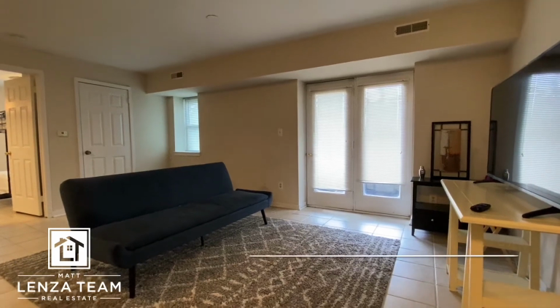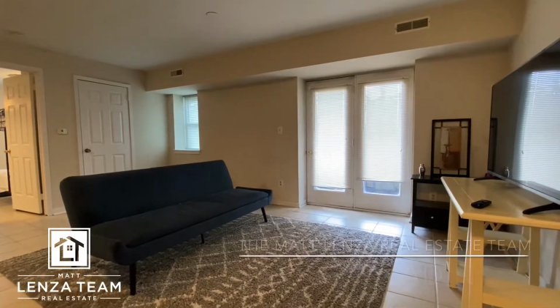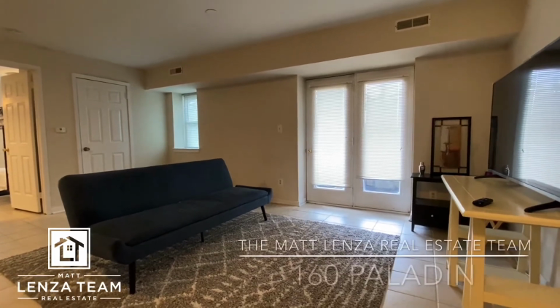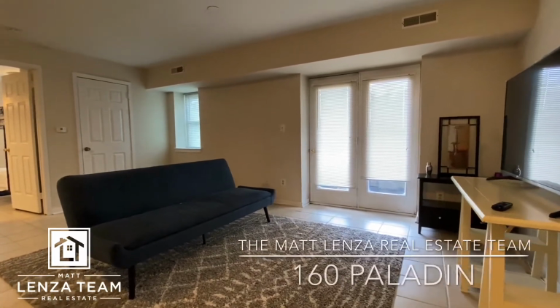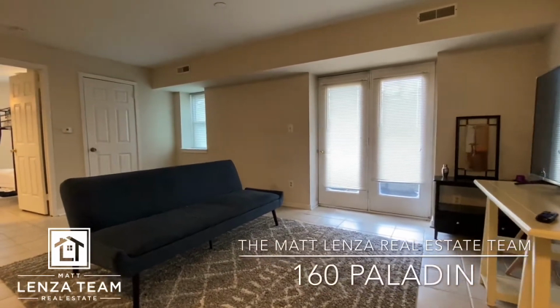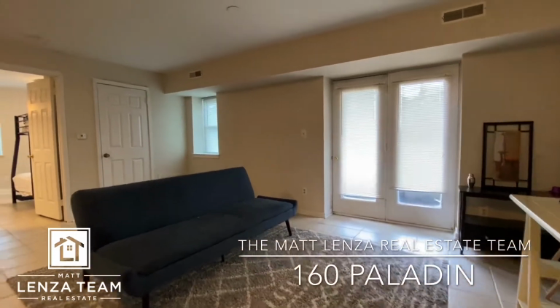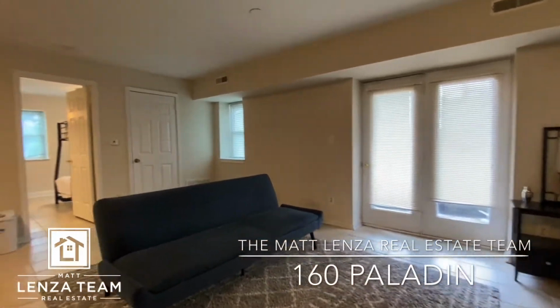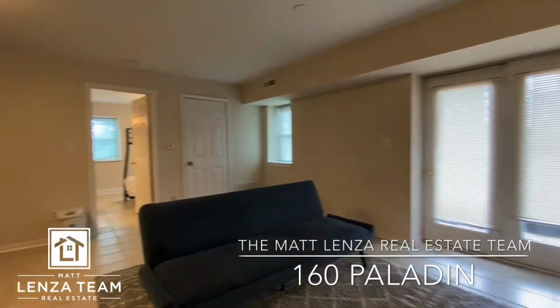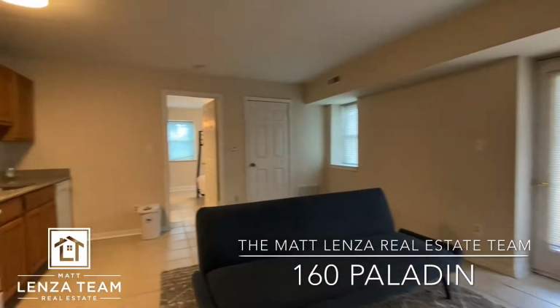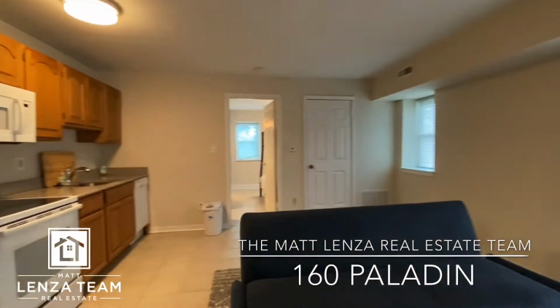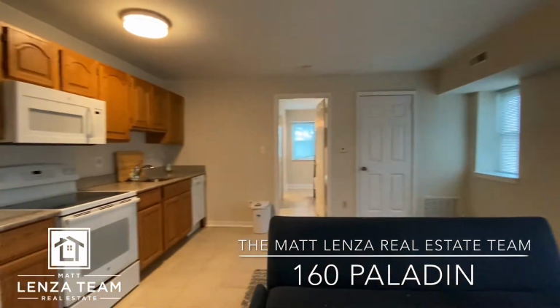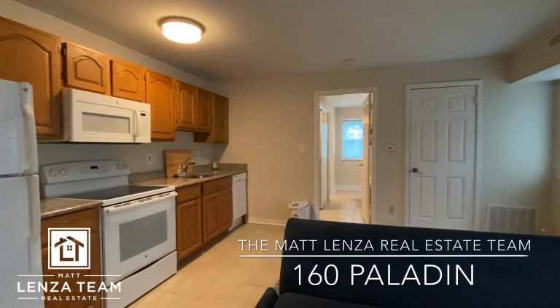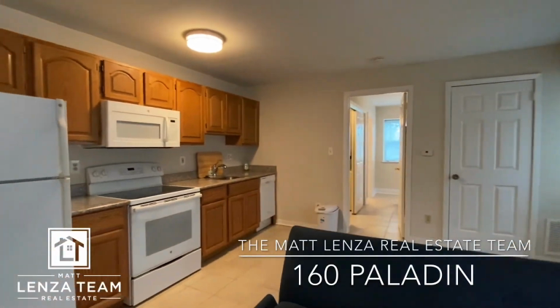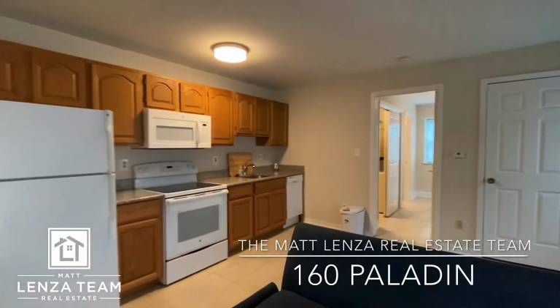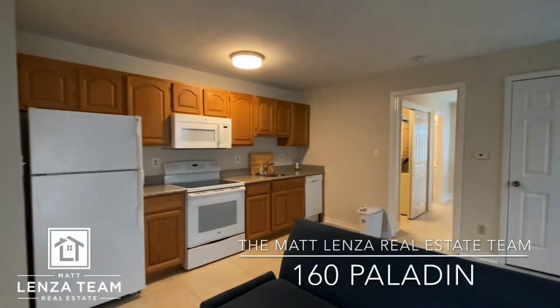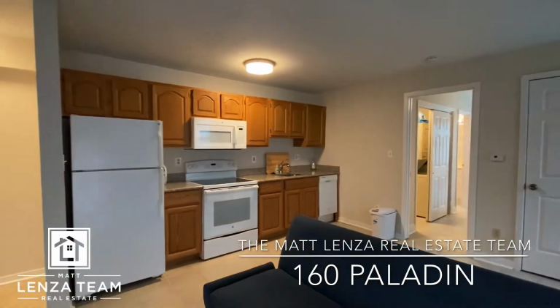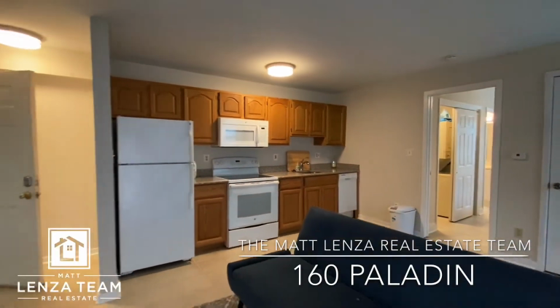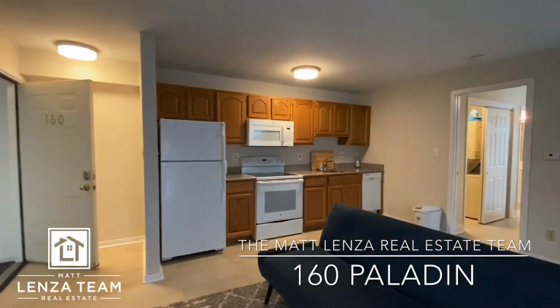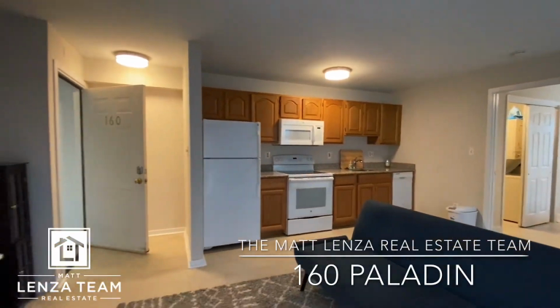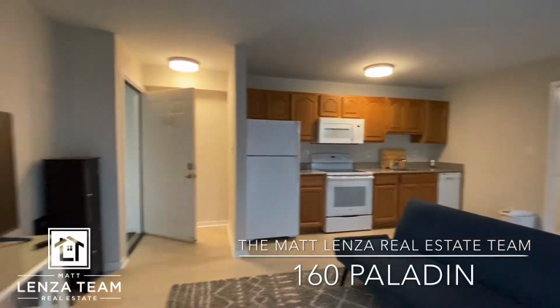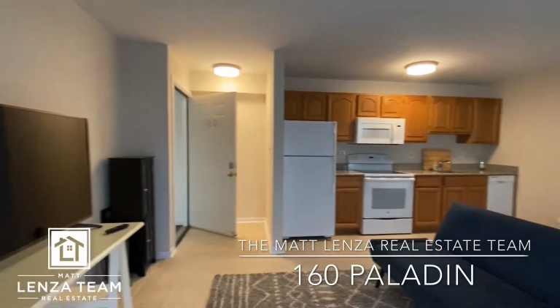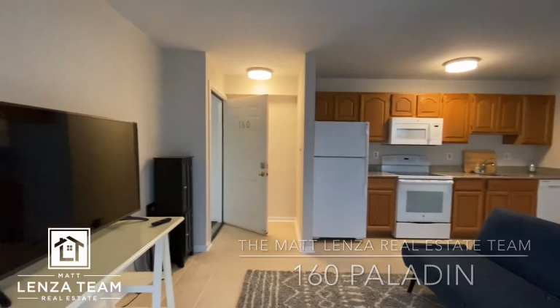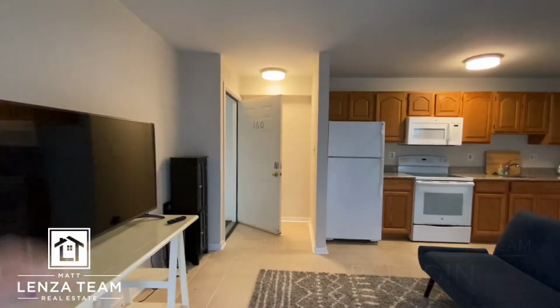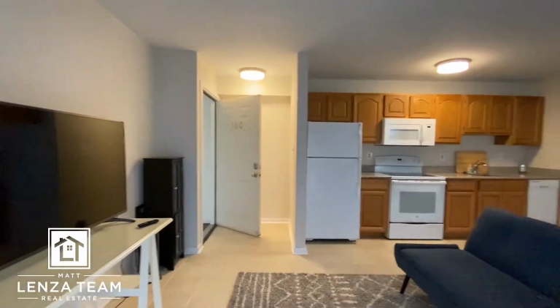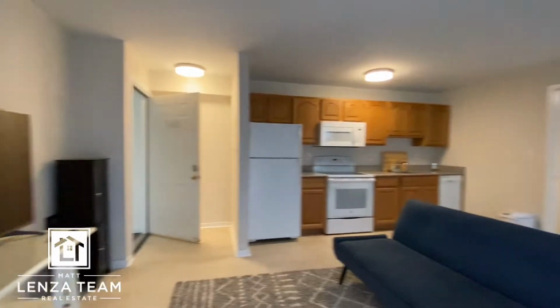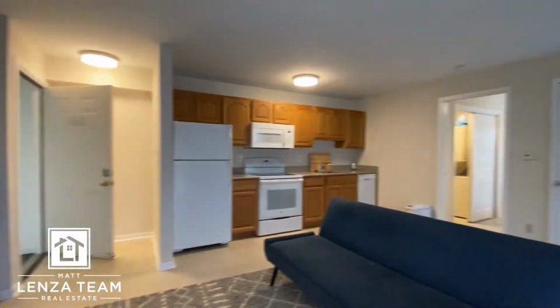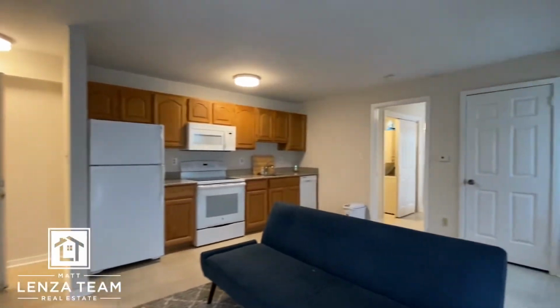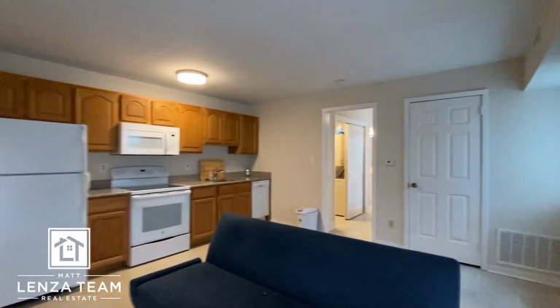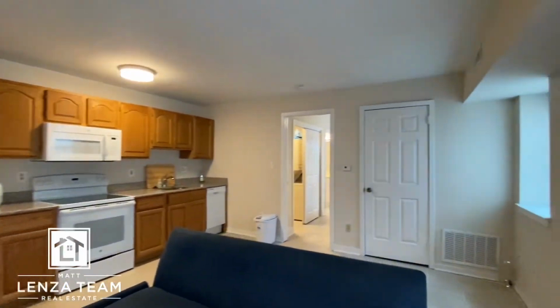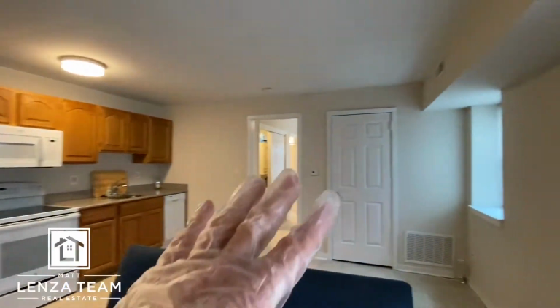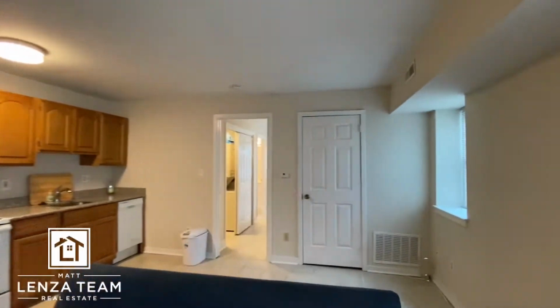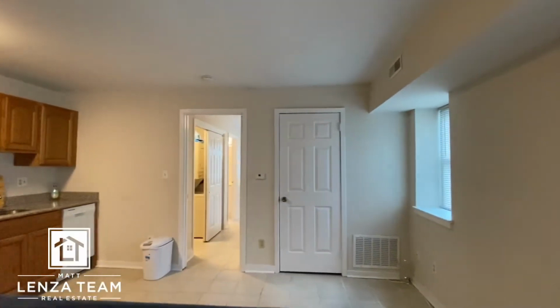Just wanted to give you an updated walkthrough of this unit, so here we go. Kitchen — granite, all updated. This is how it's situated; you can use that space for whatever you want.